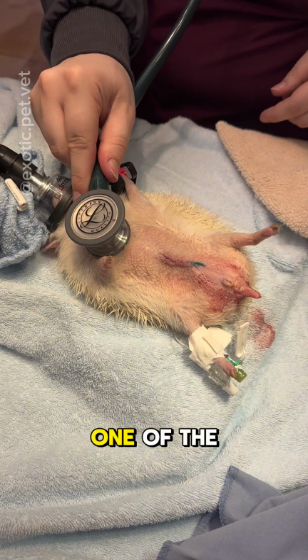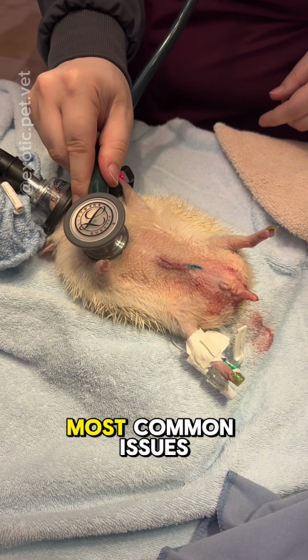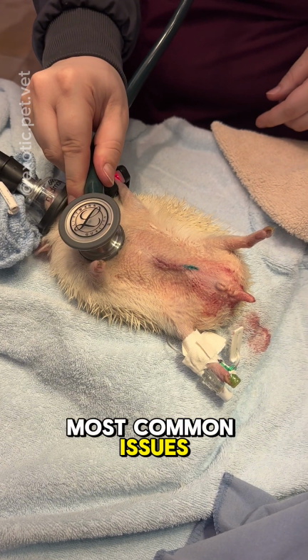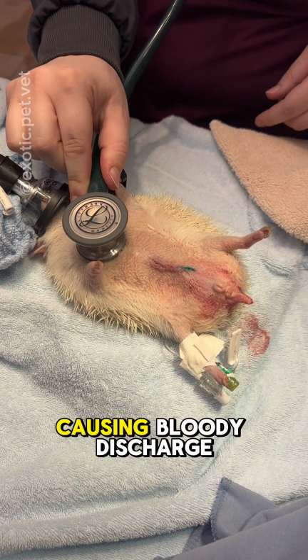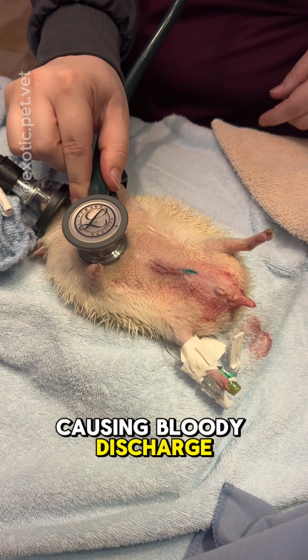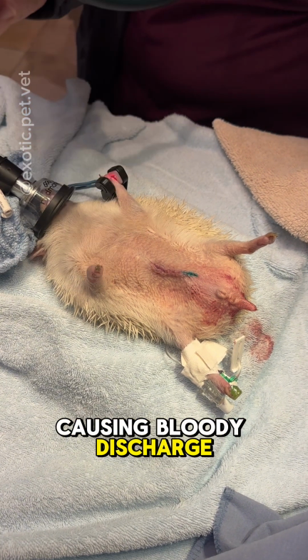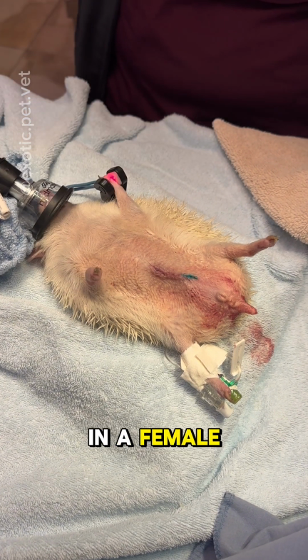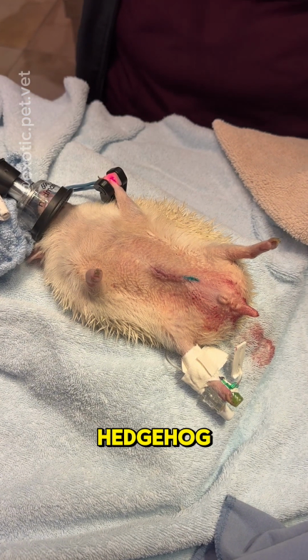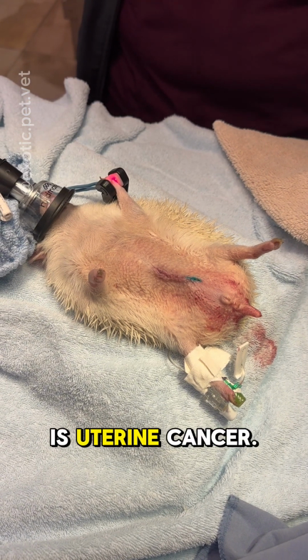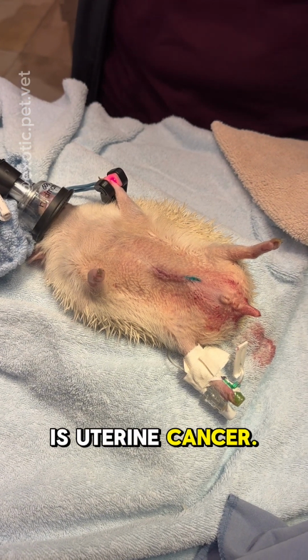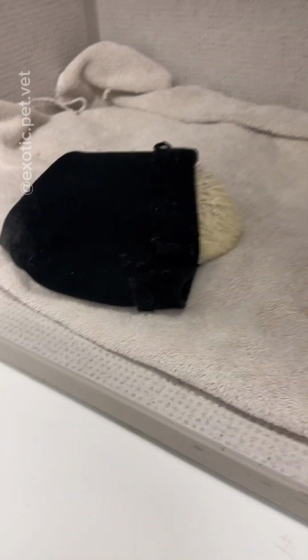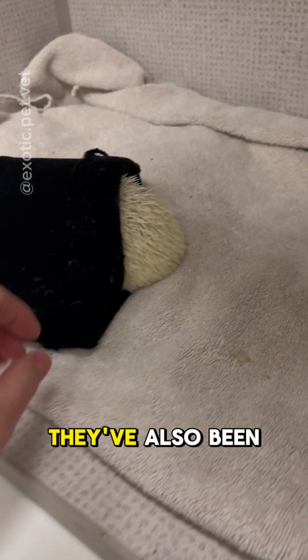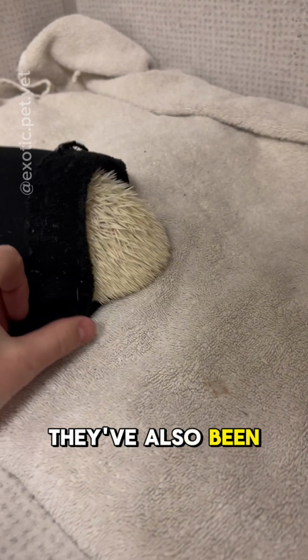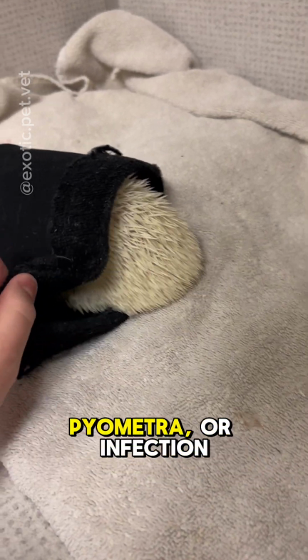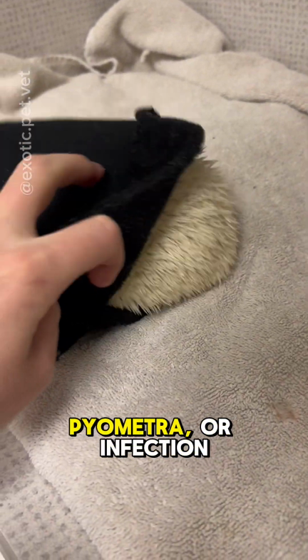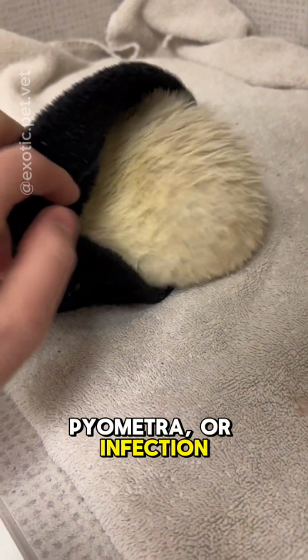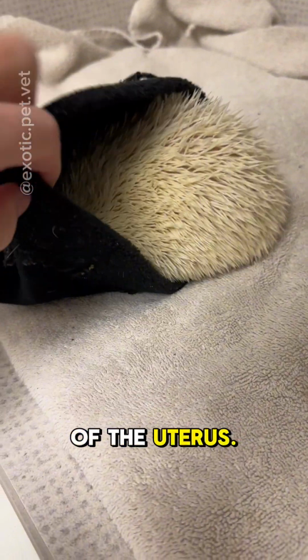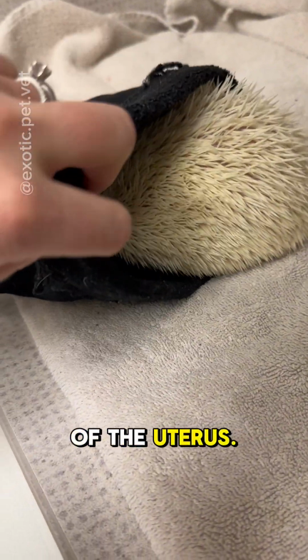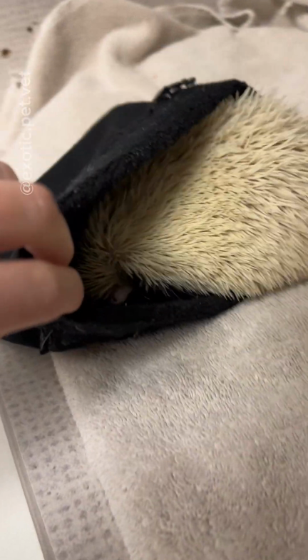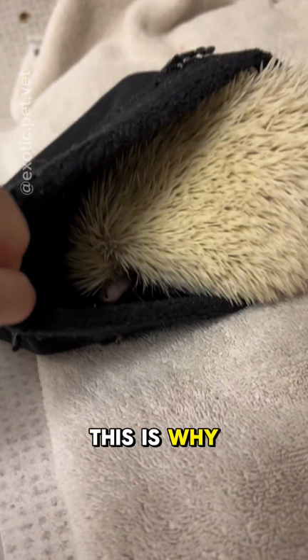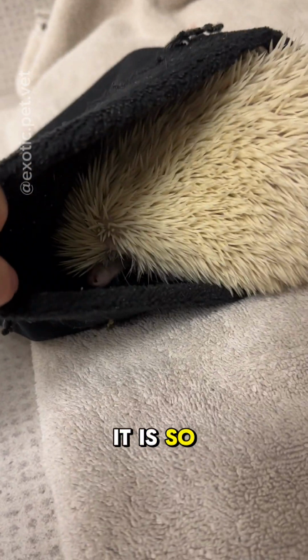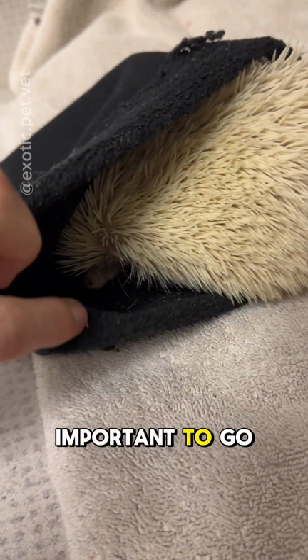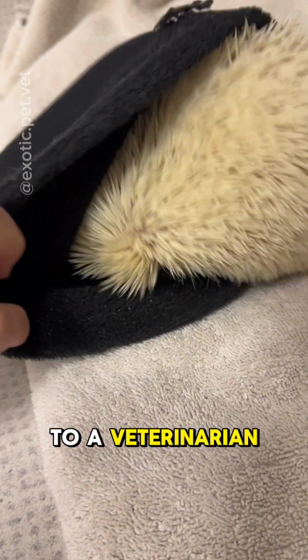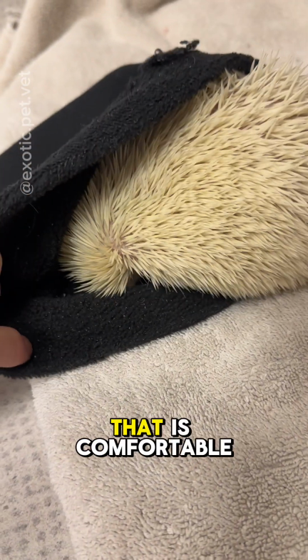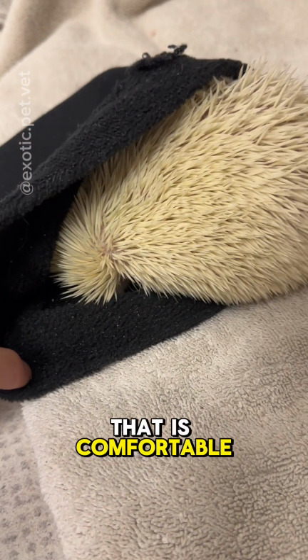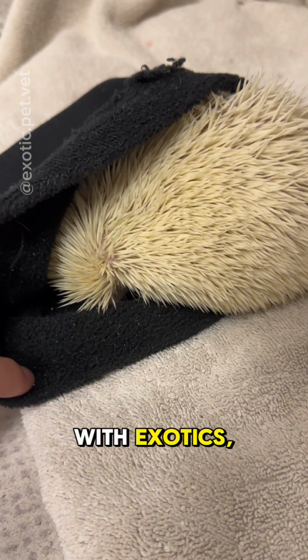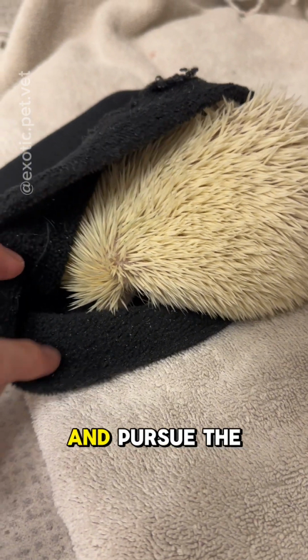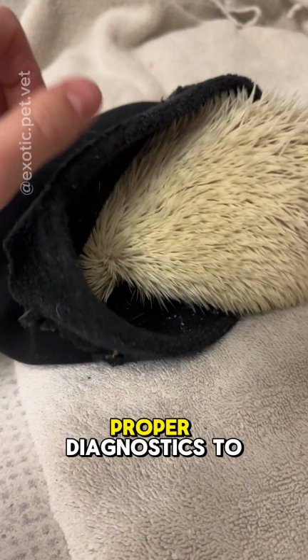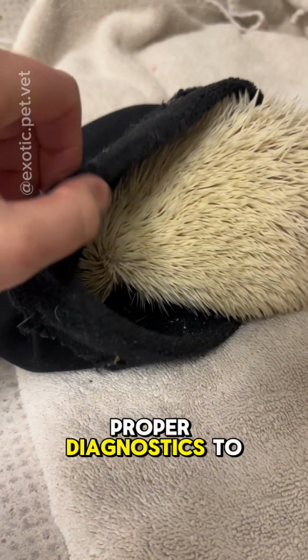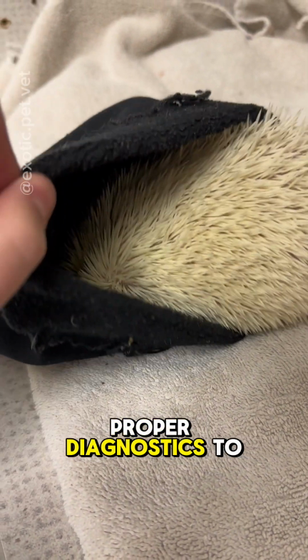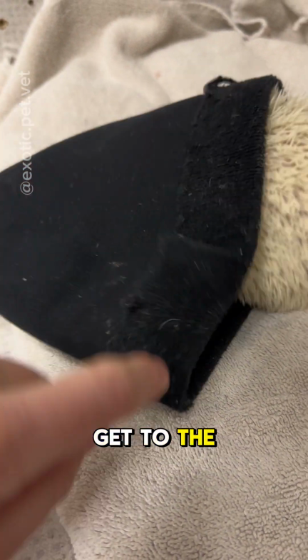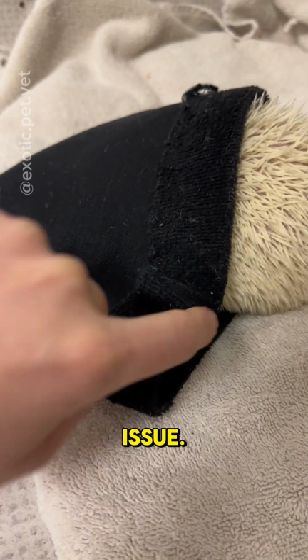One of the most common issues causing bloody discharge in a female hedgehog is uterine cancer. They have also been known to get pyometra, or infection of the uterus. This is why it is so important to go to a veterinarian that is comfortable with exotics and pursue the proper diagnostics to get to the root of the issue.